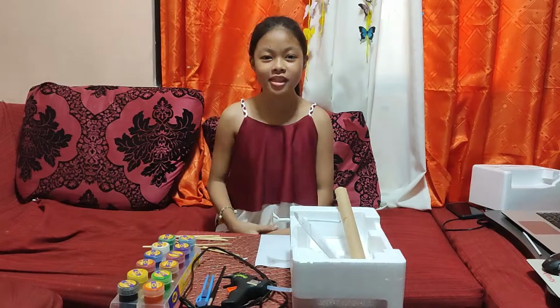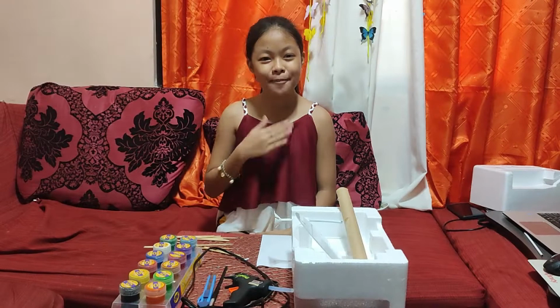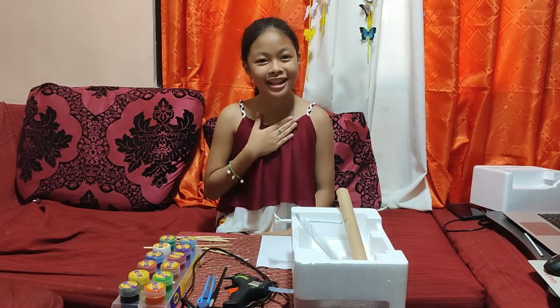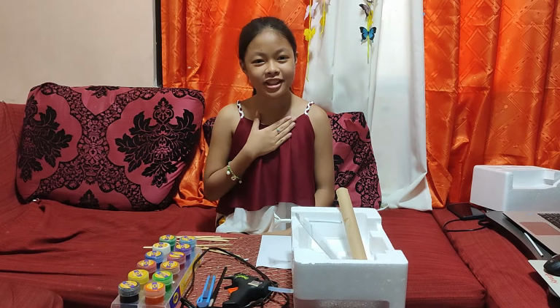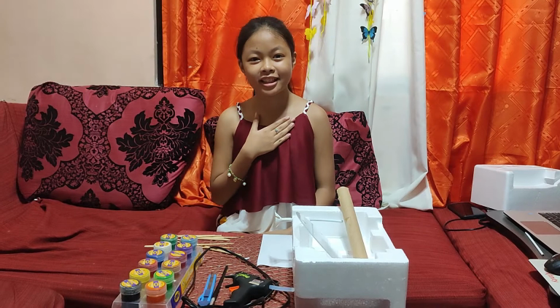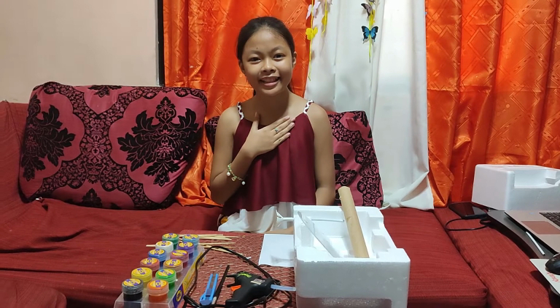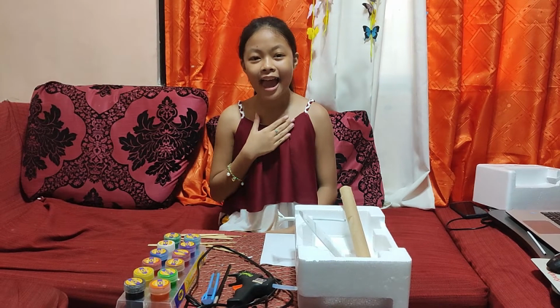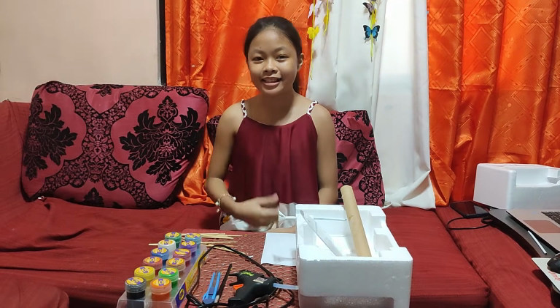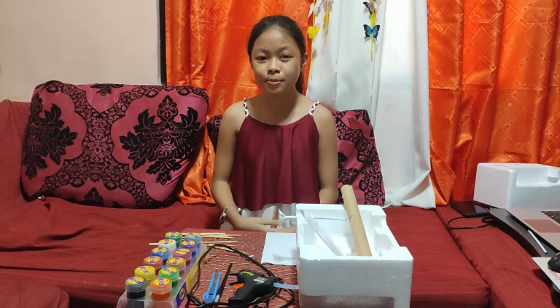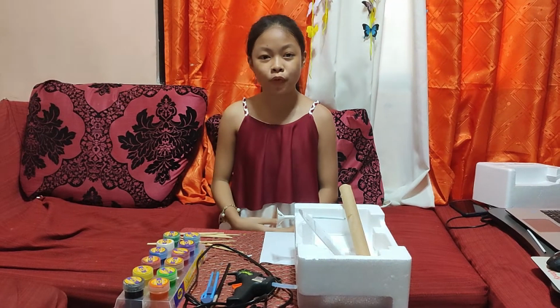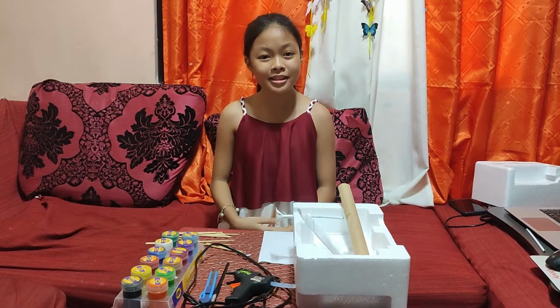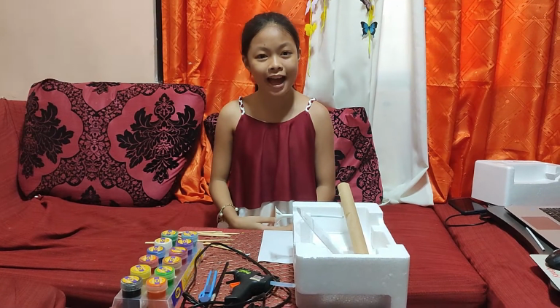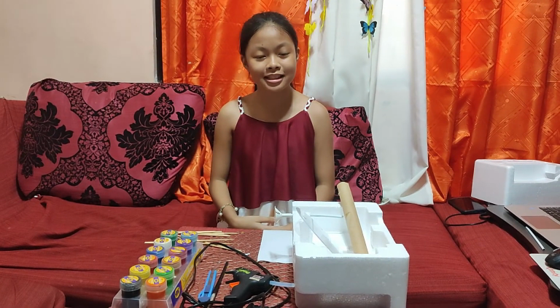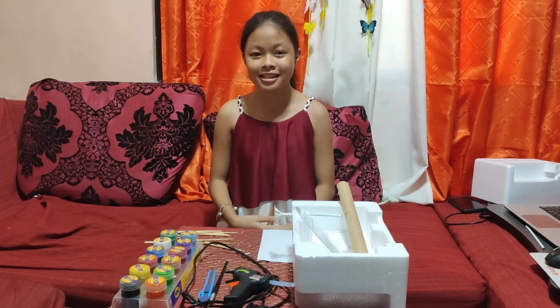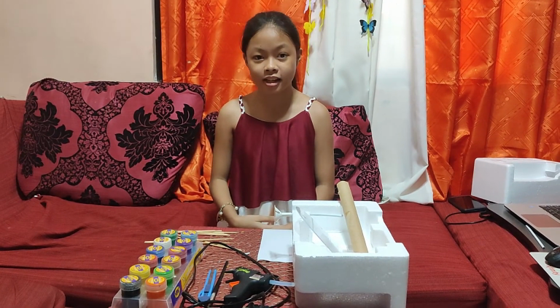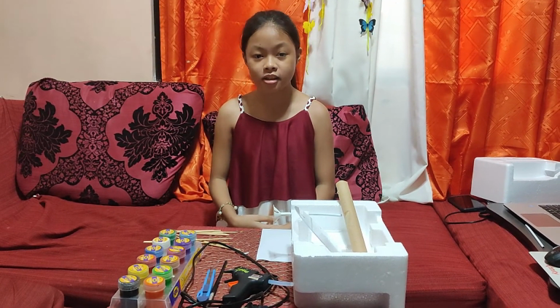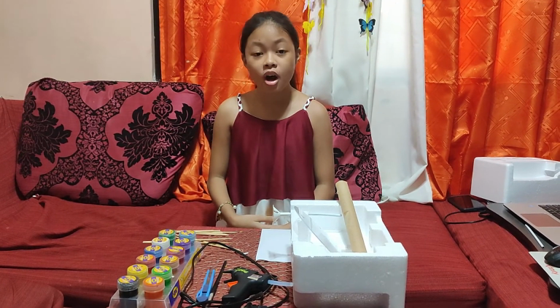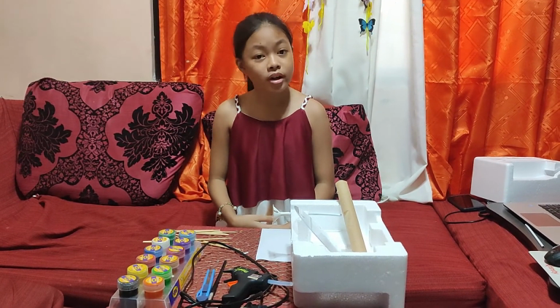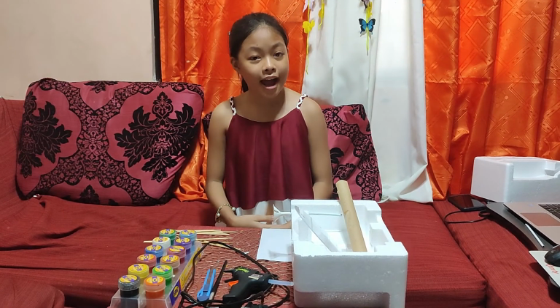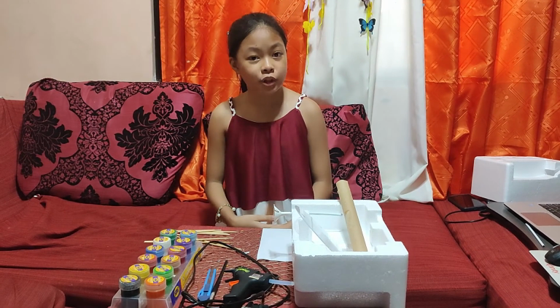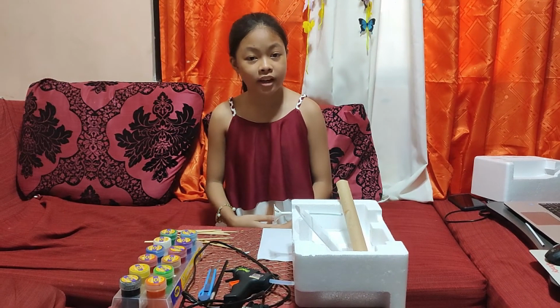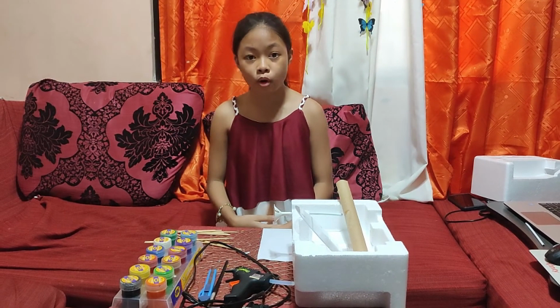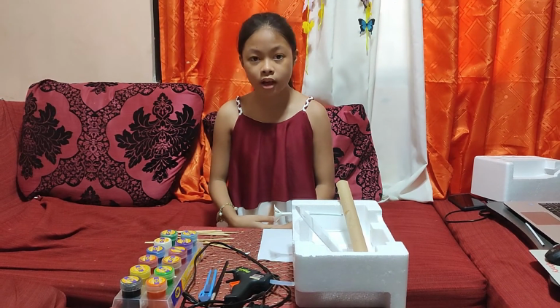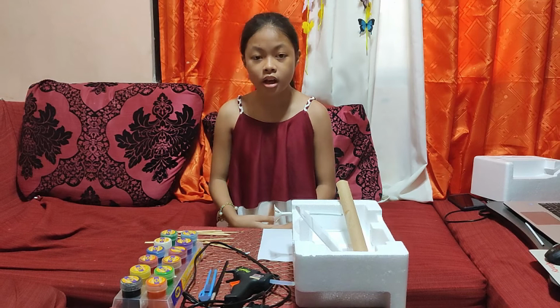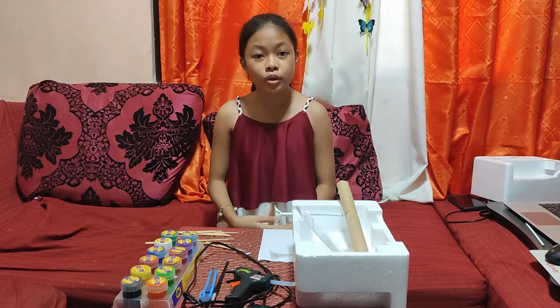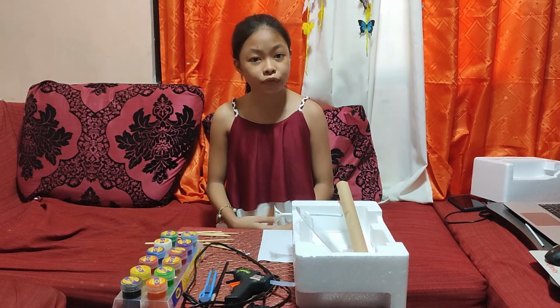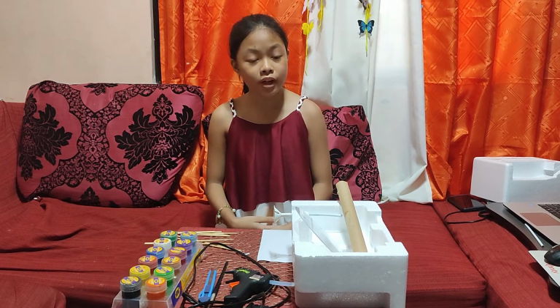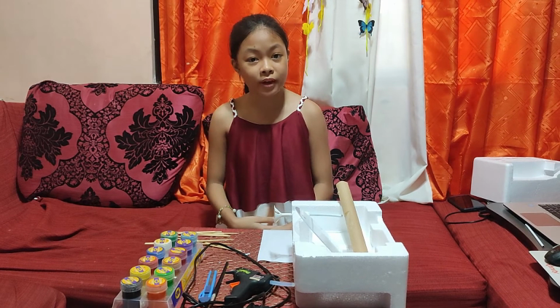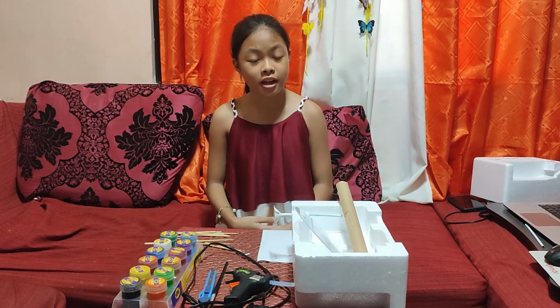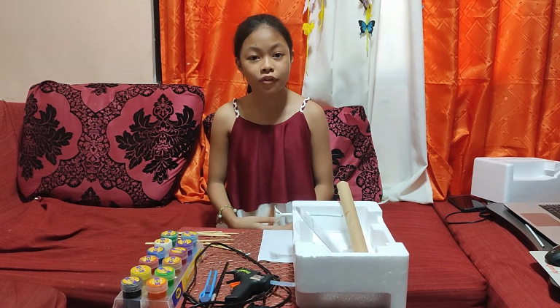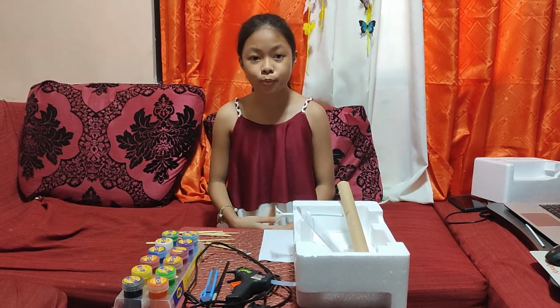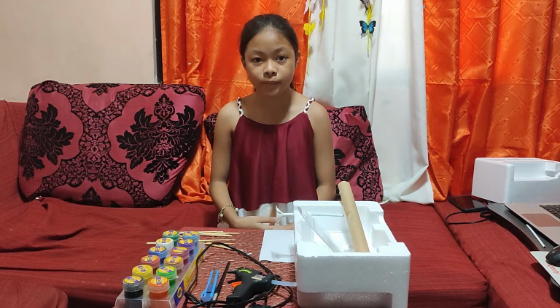I'm Kylie Jenne Kidat, and this is my performance test in Science. We're asked to make a model with different phases of the moon.